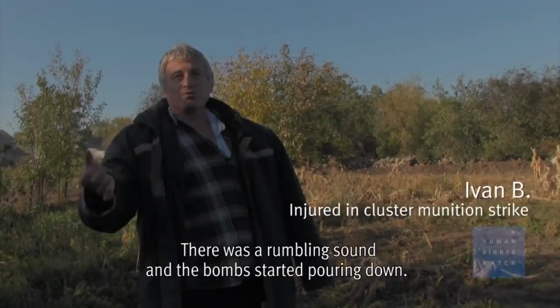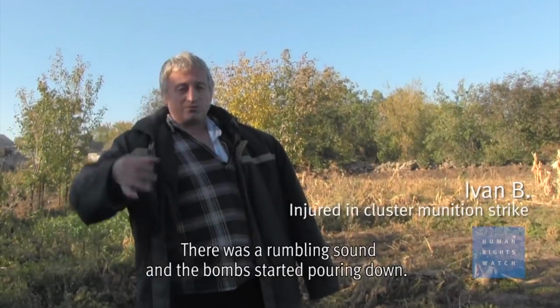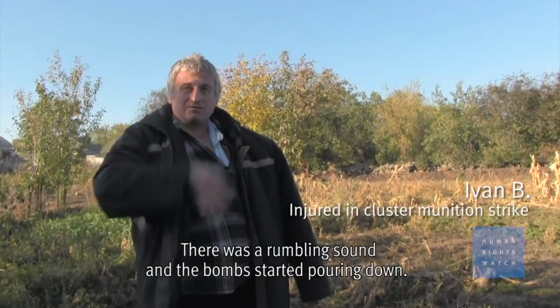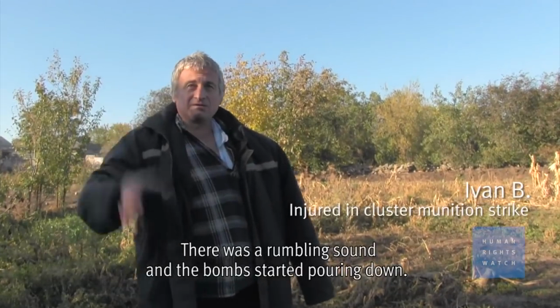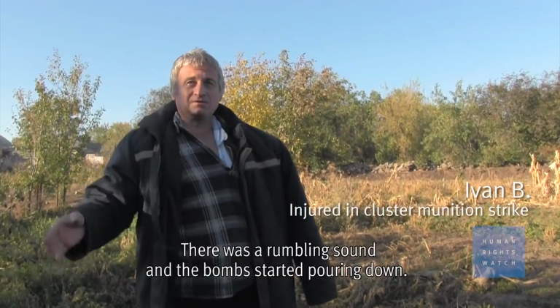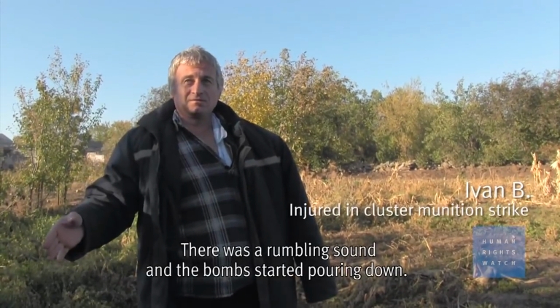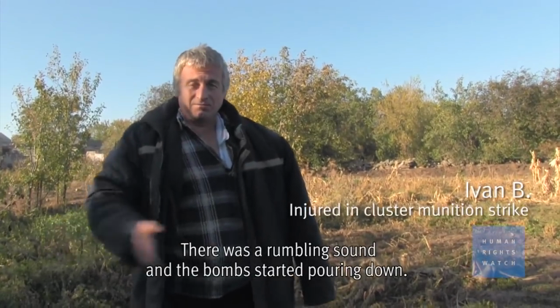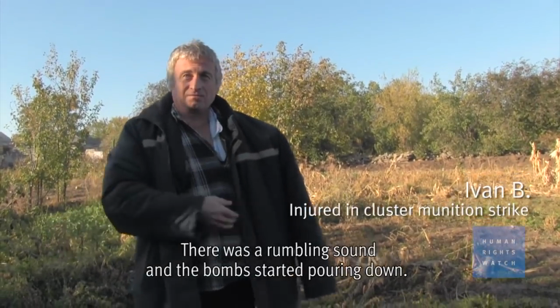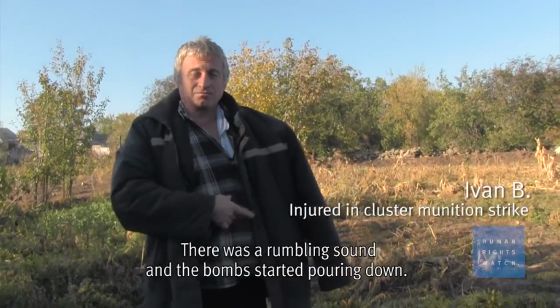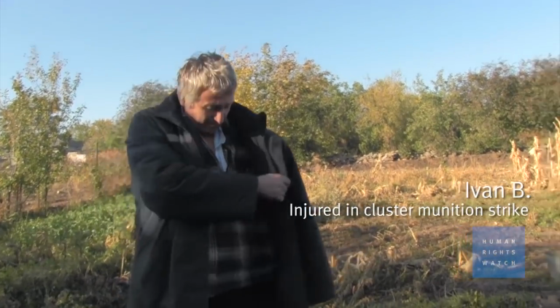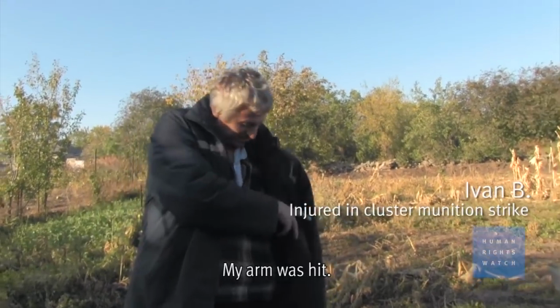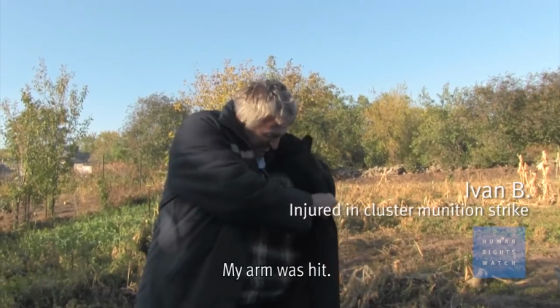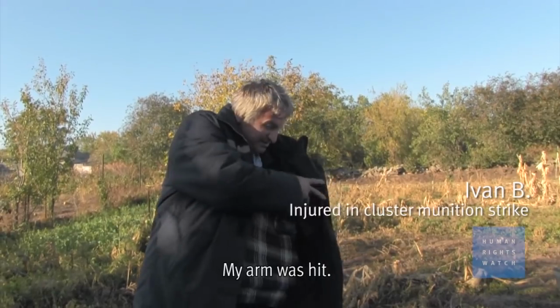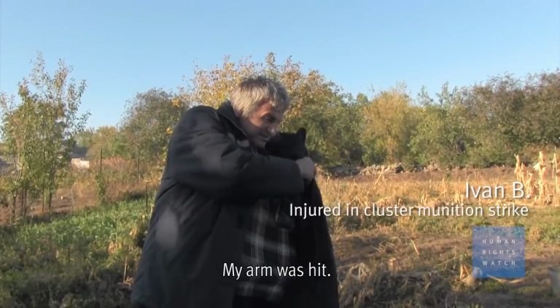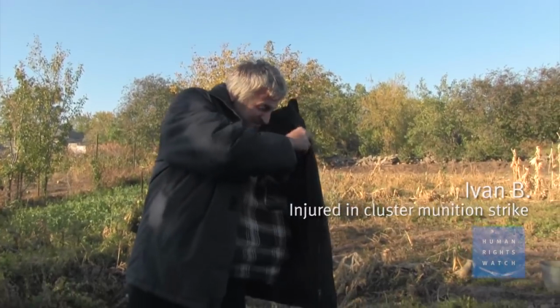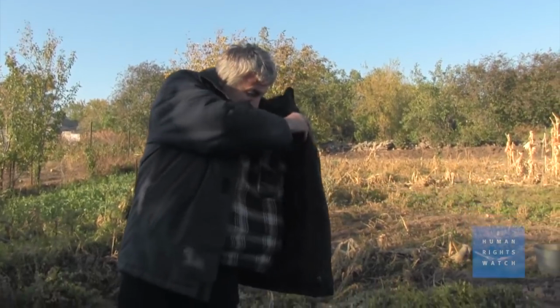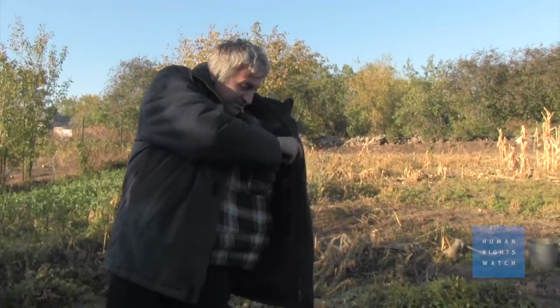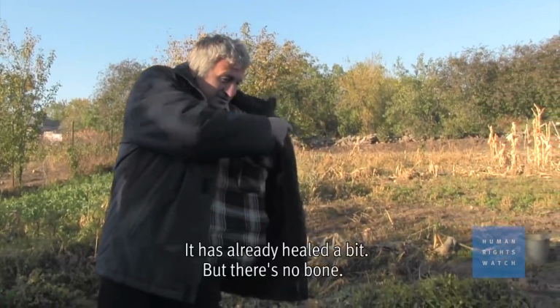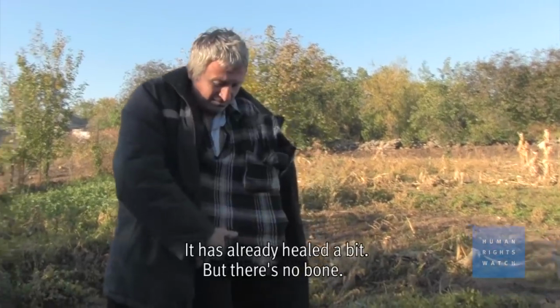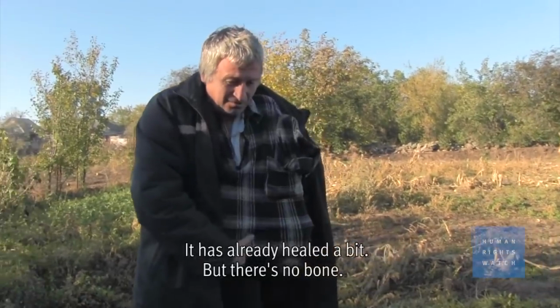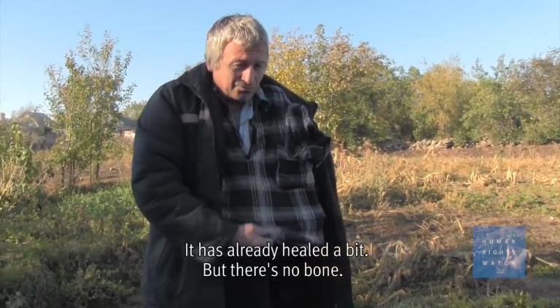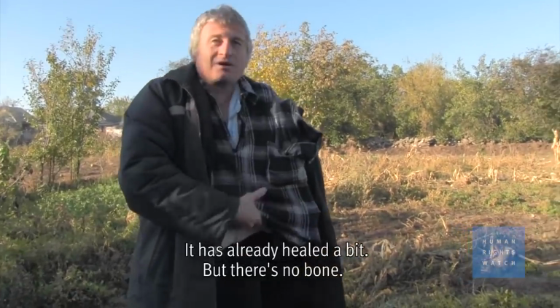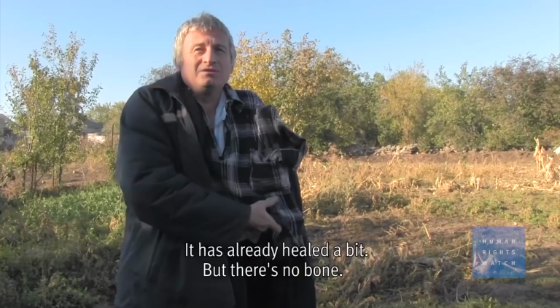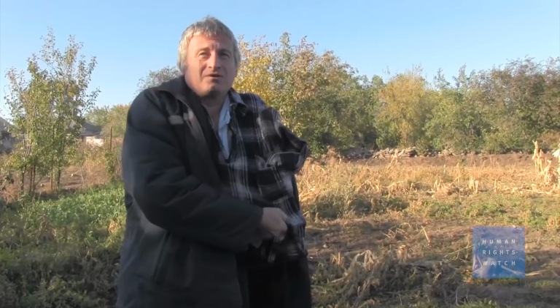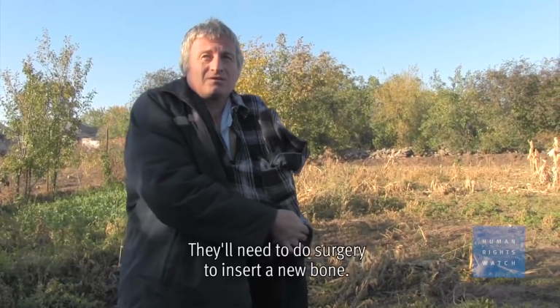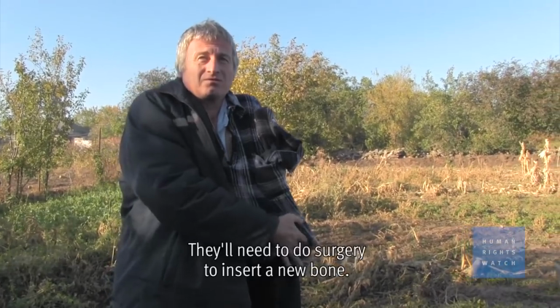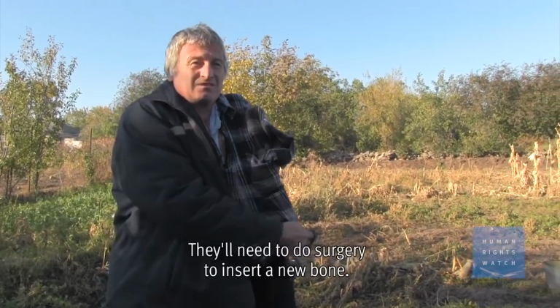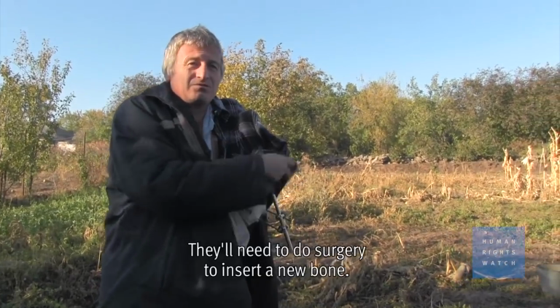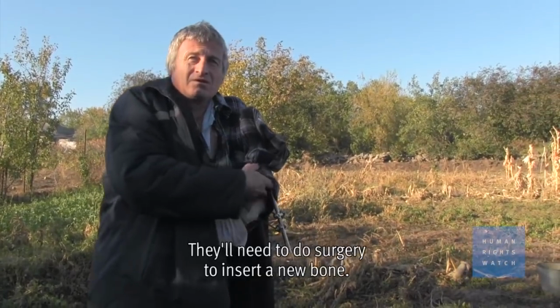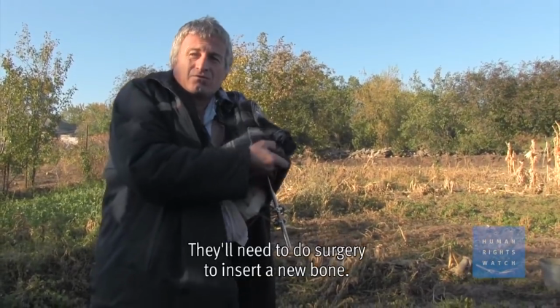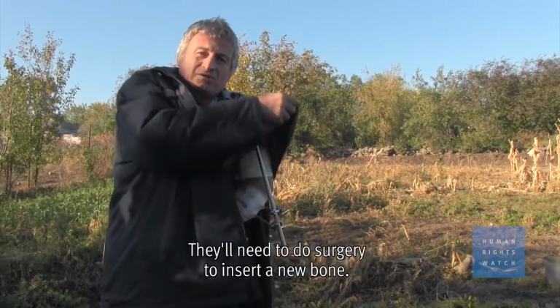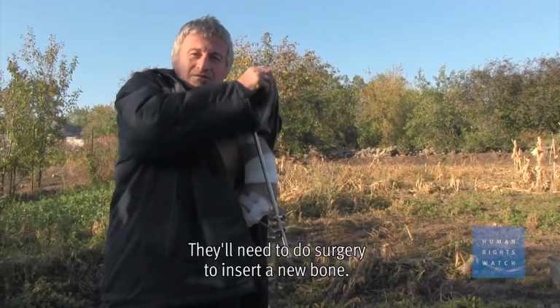It started to shoot me, and it hit me in my hand. It's already burning. I don't have any bones here. I need to do an operation. I need to put the bones in my hand.